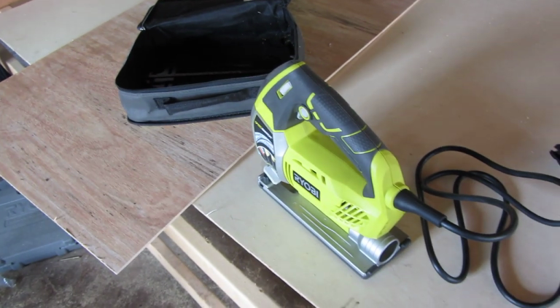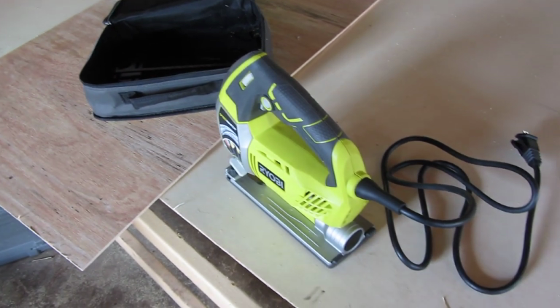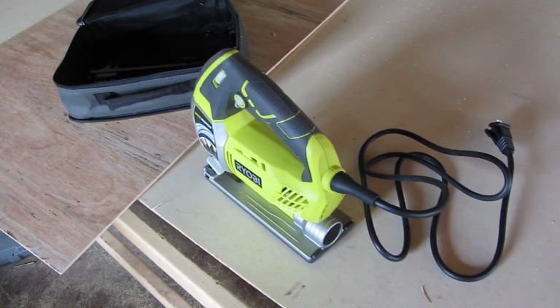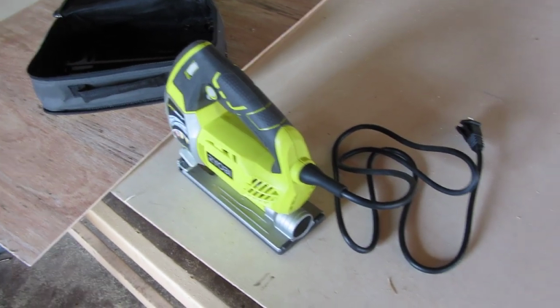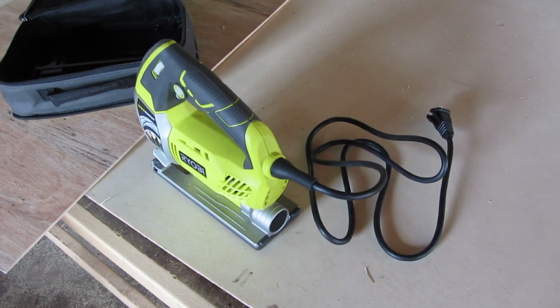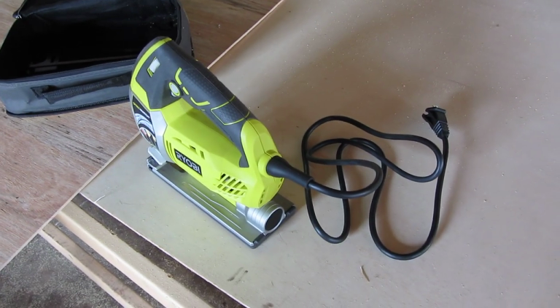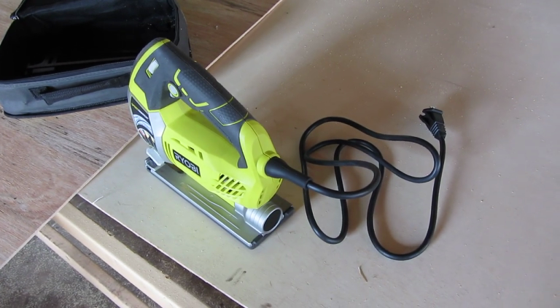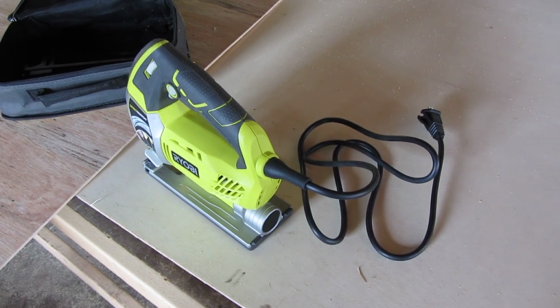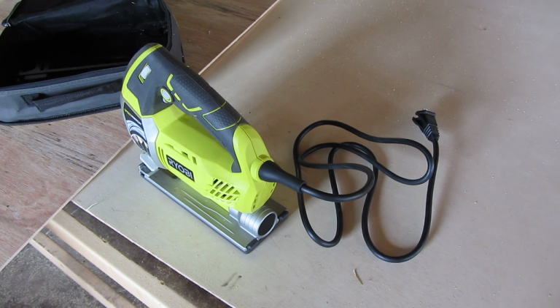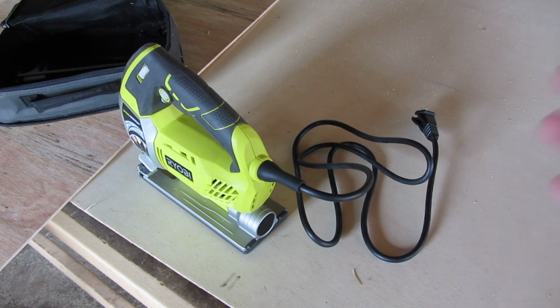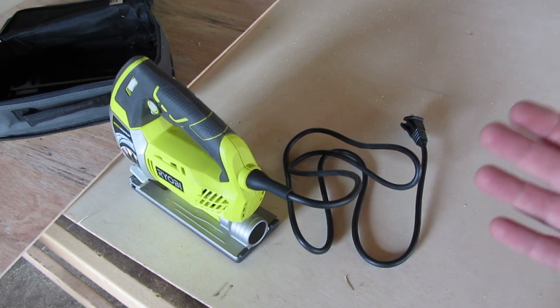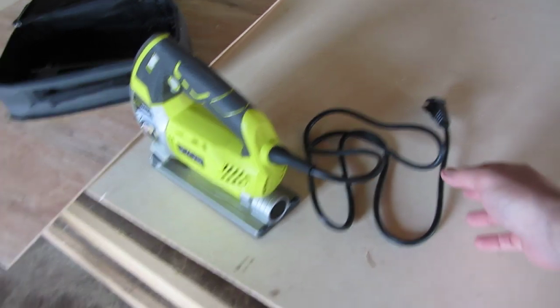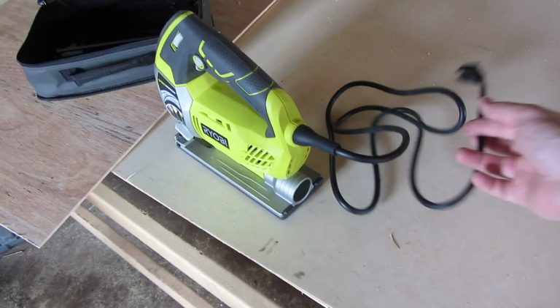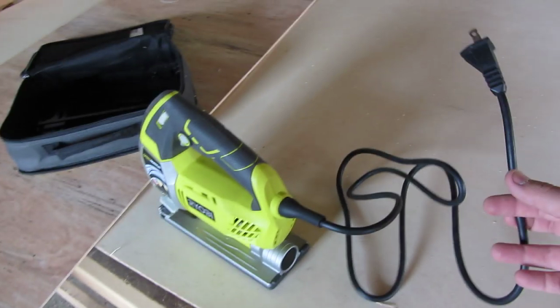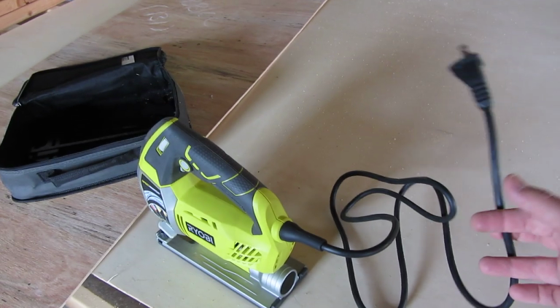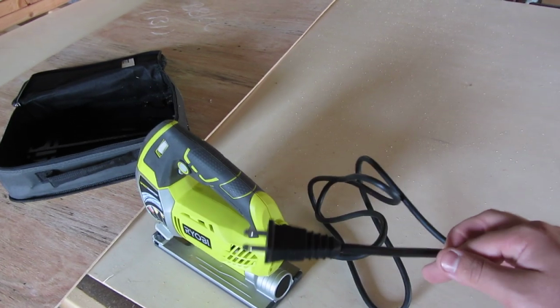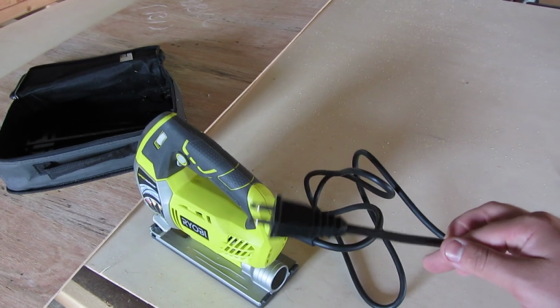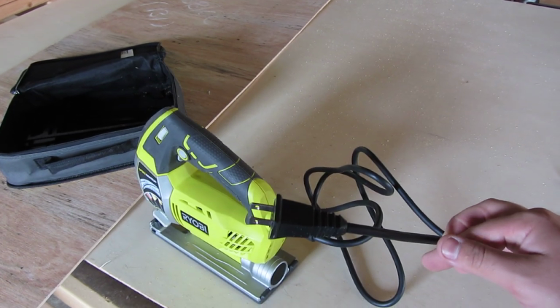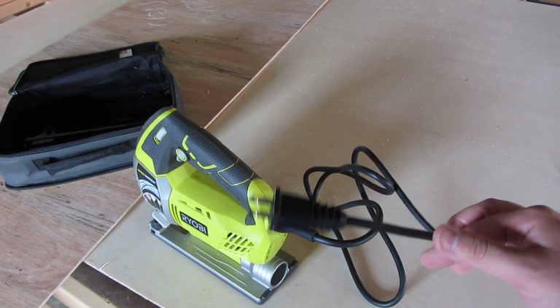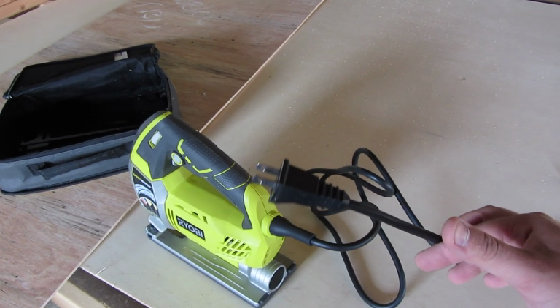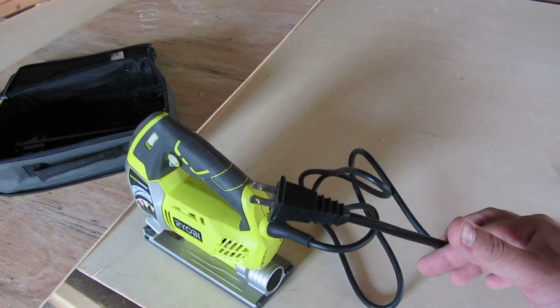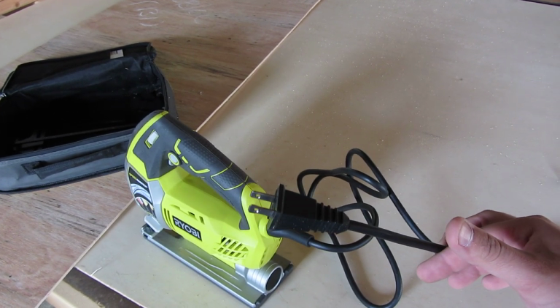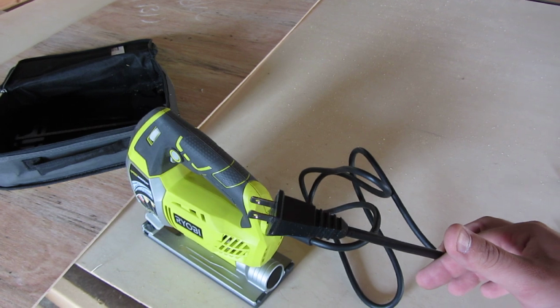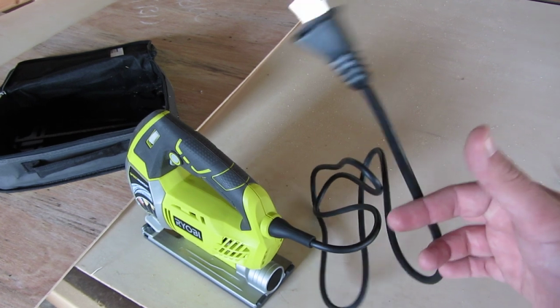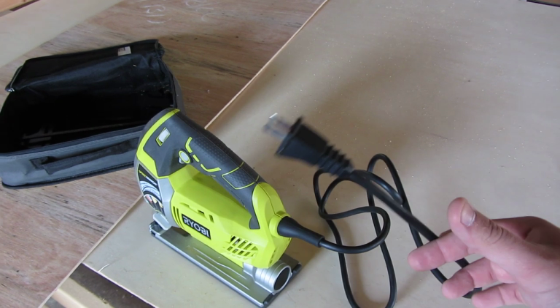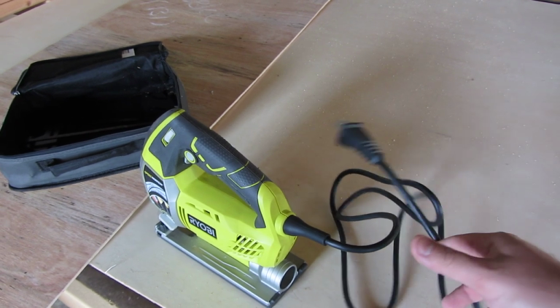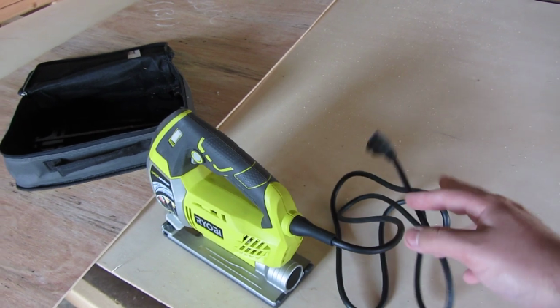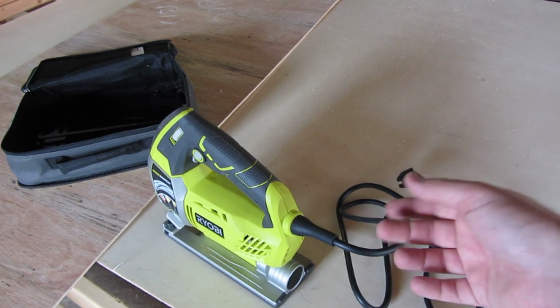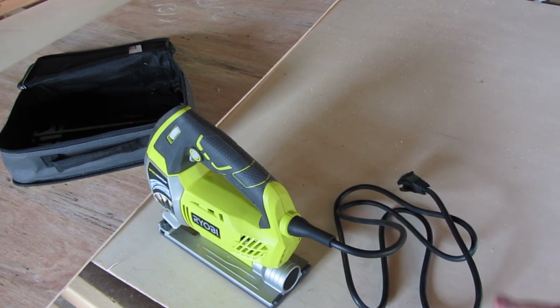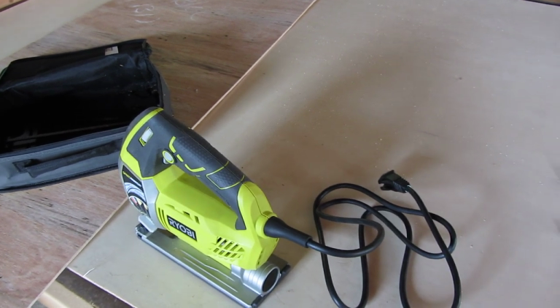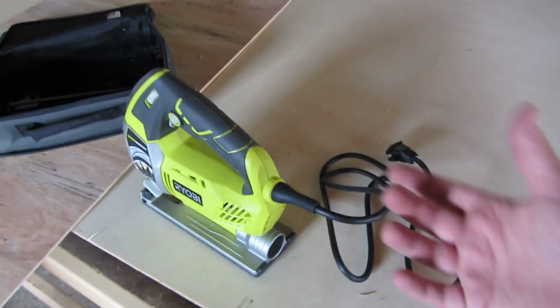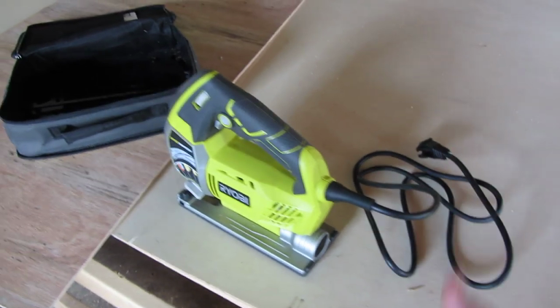The only things that I don't like about it: most of the Ryobis have the two-prong plug. A lot of tools have two-prong. I like a three-prong and a little heavier cord, but that's just me.